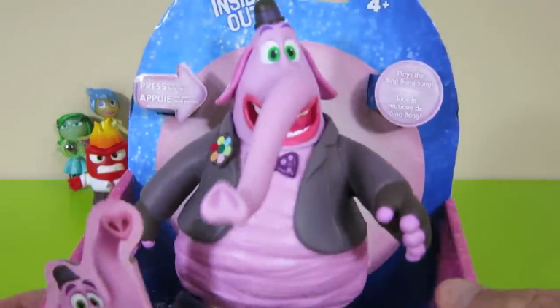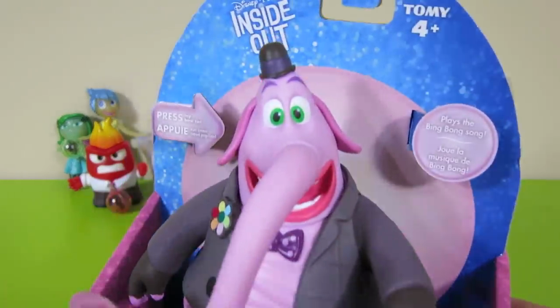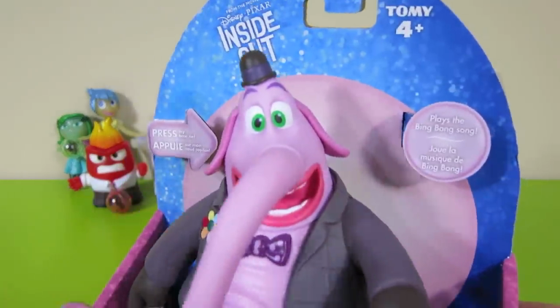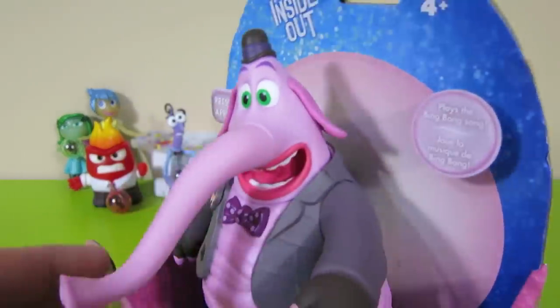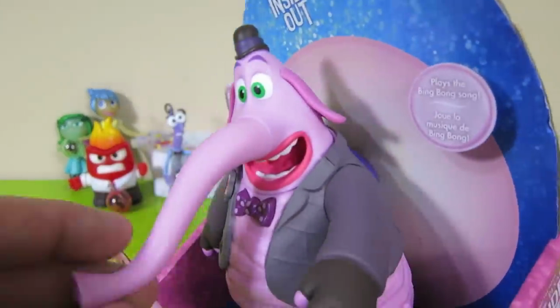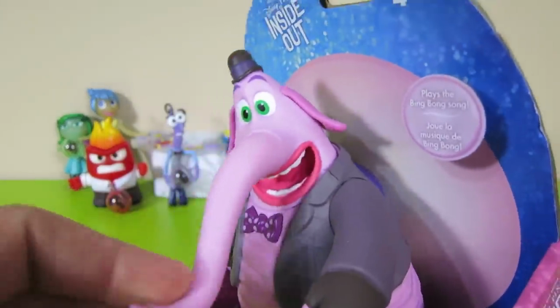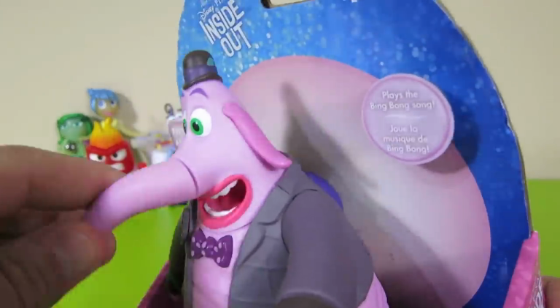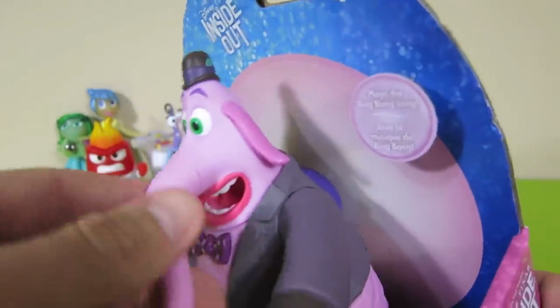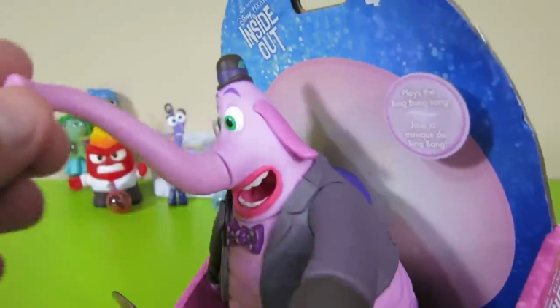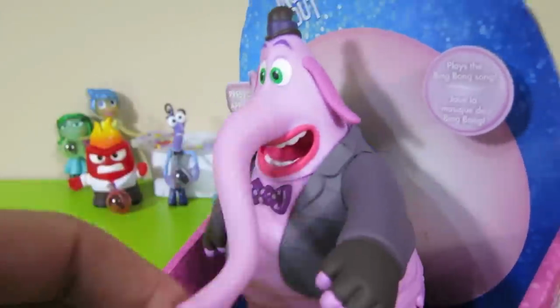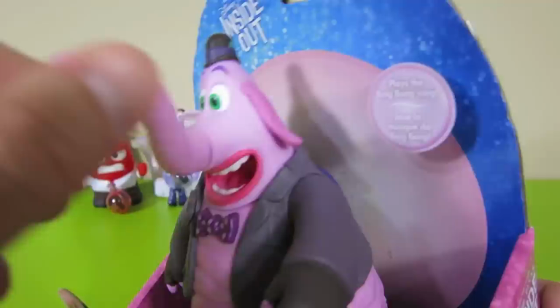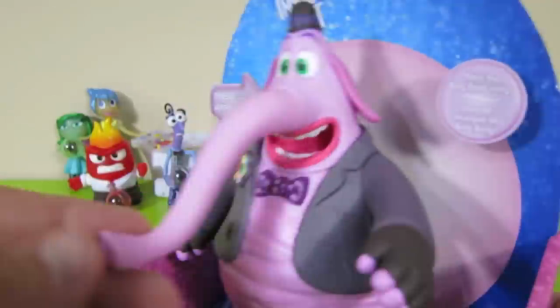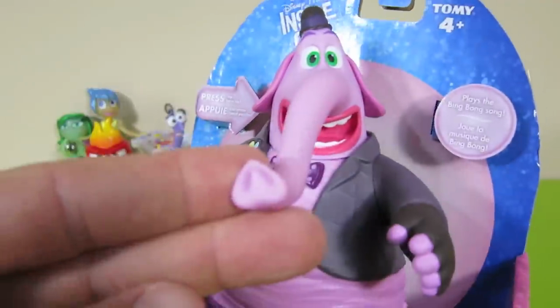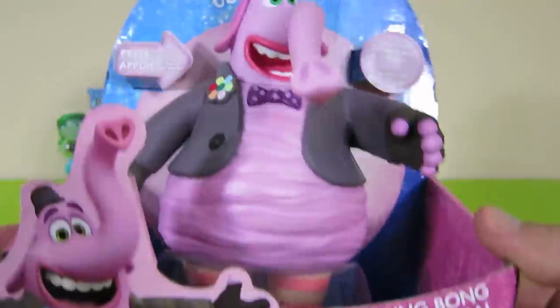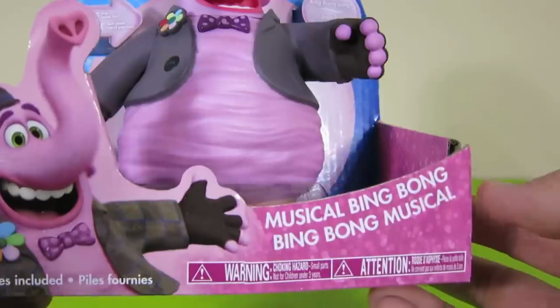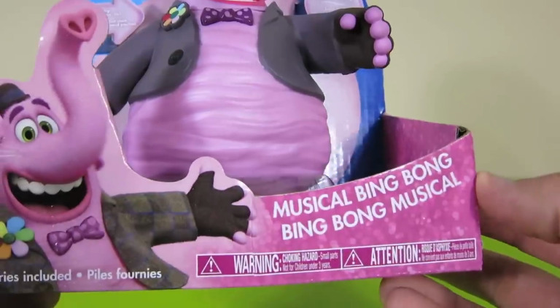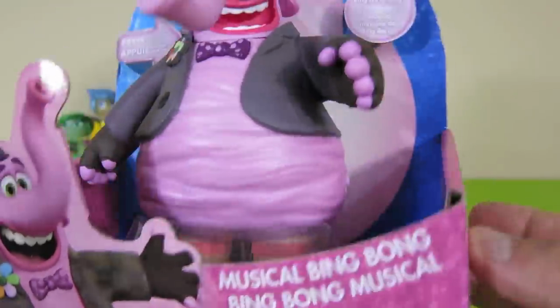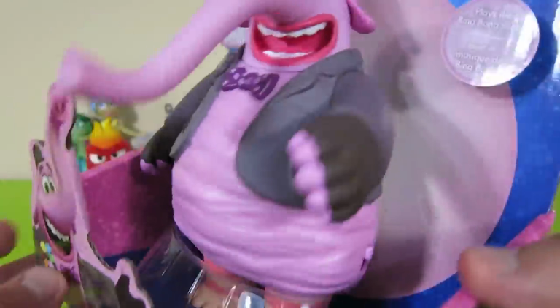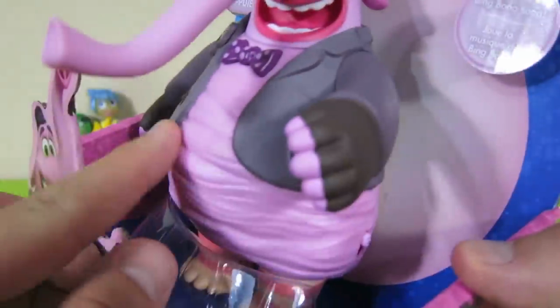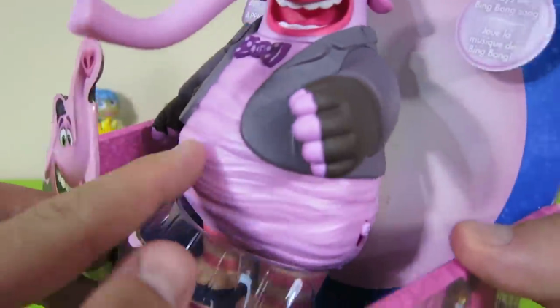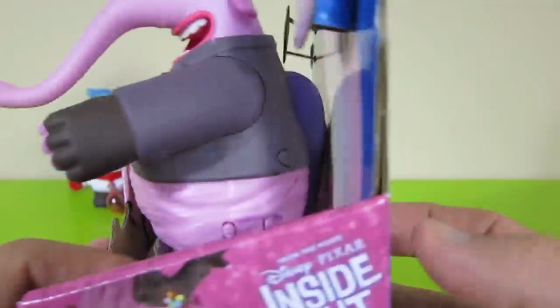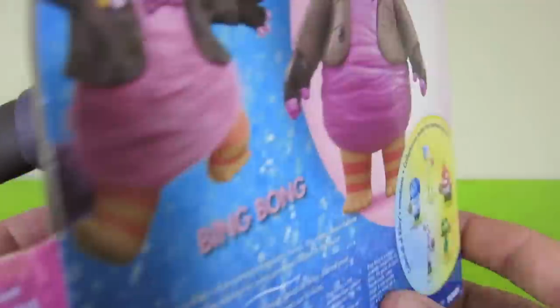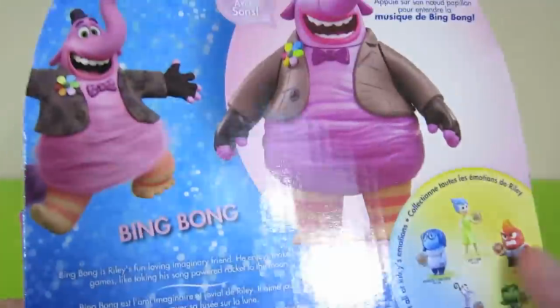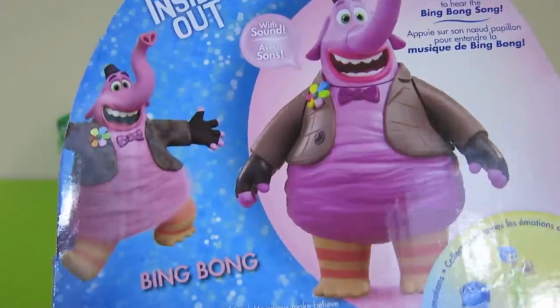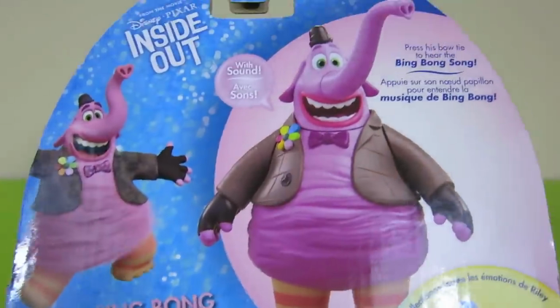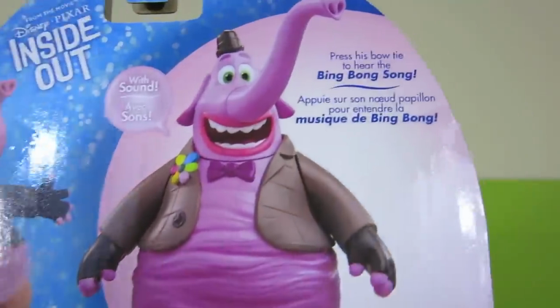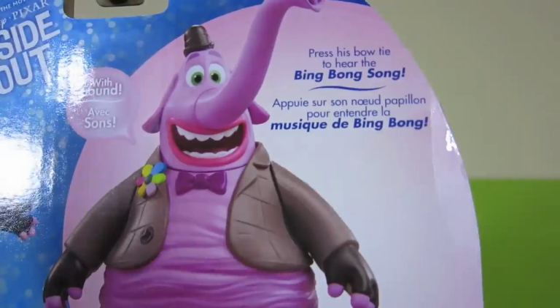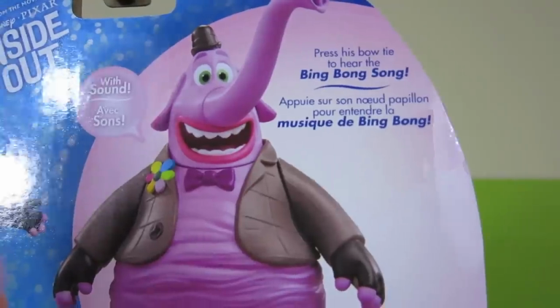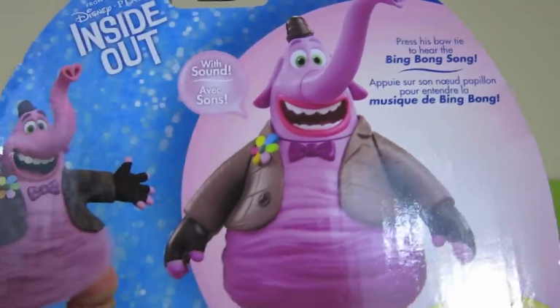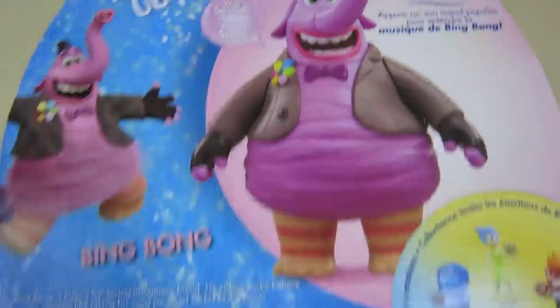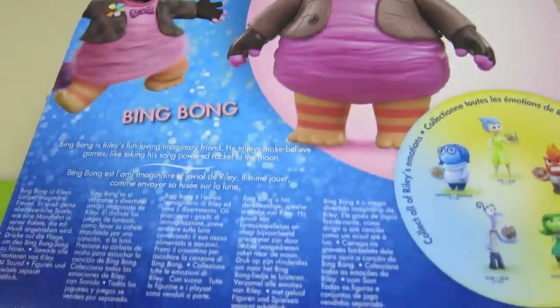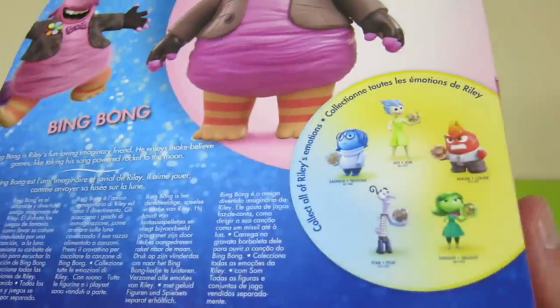Now let's check out this goofy character called Bing Bong. He looks crazy, doesn't he? He's part cat, part elephant, and part dolphin. And he even plays music and has sayings when you press his bow tie.